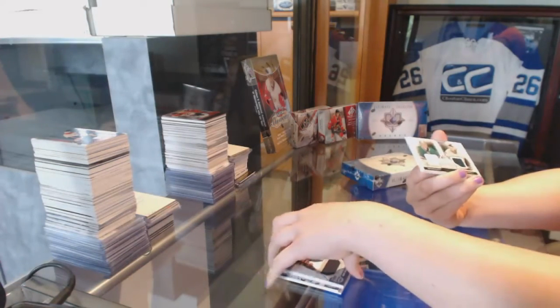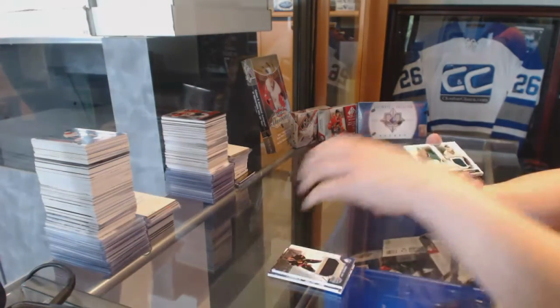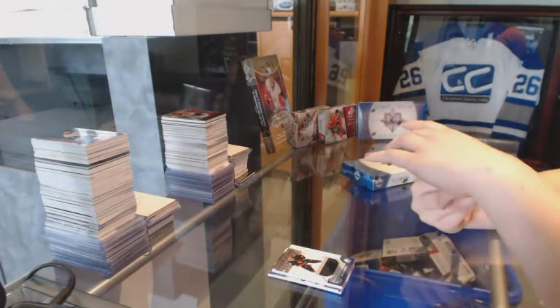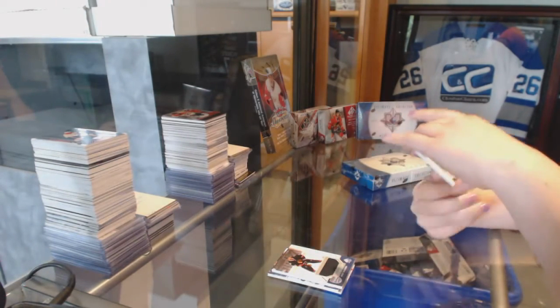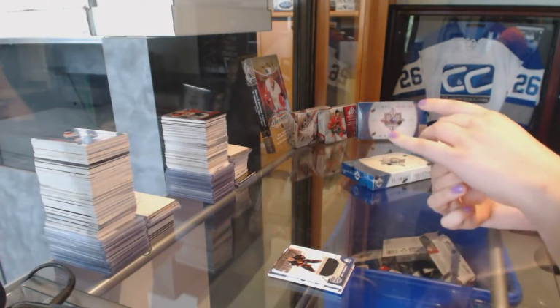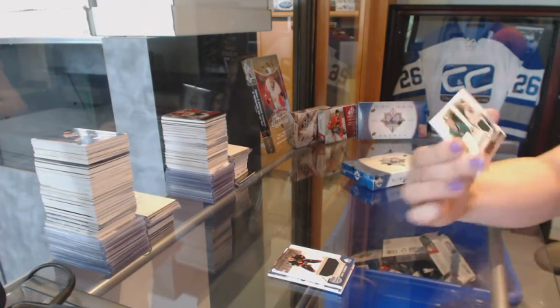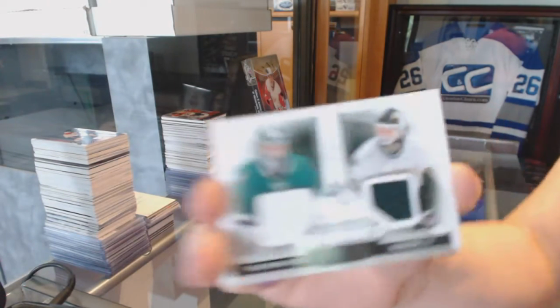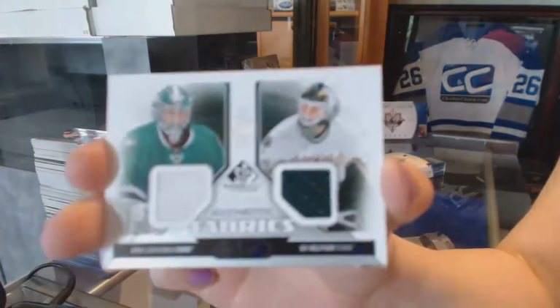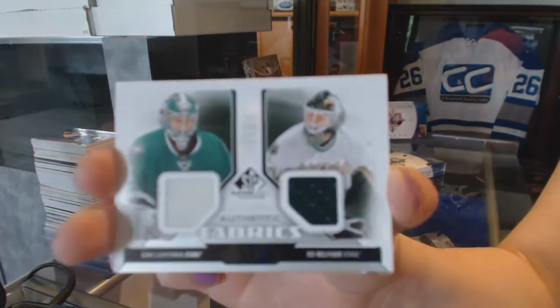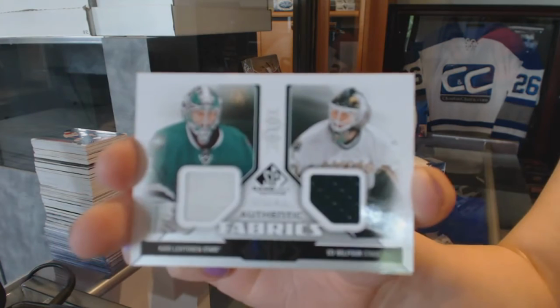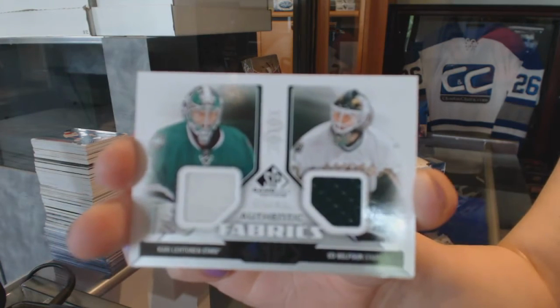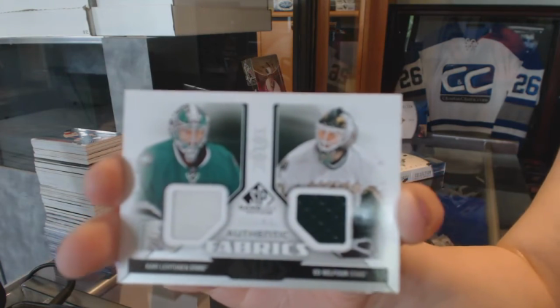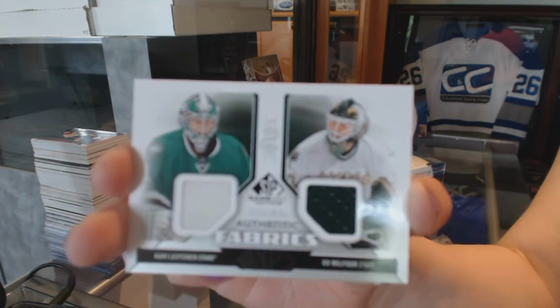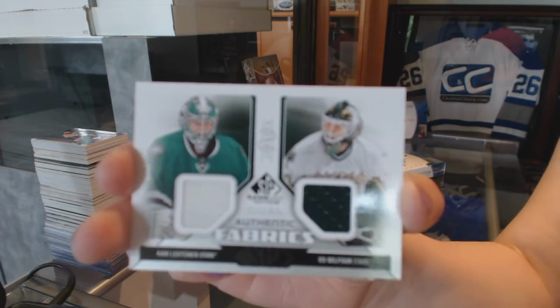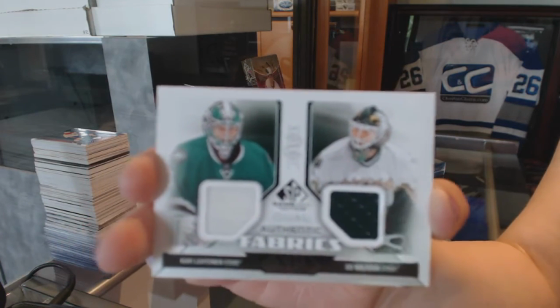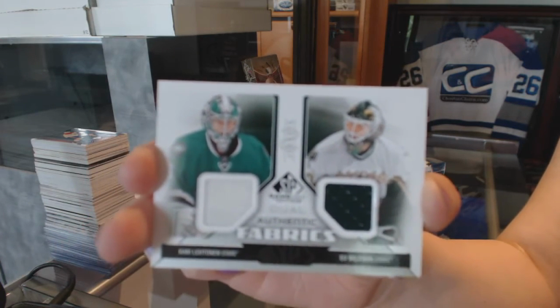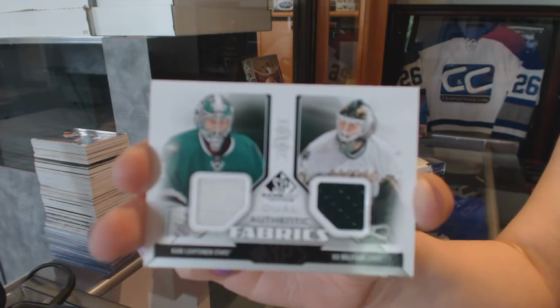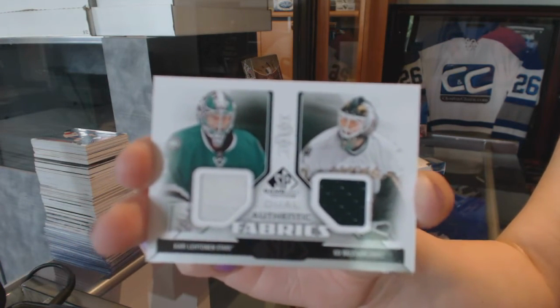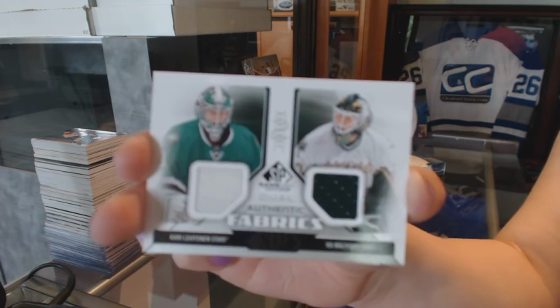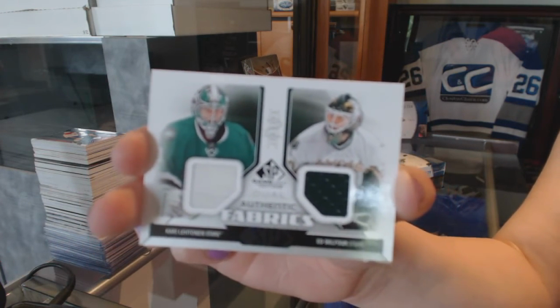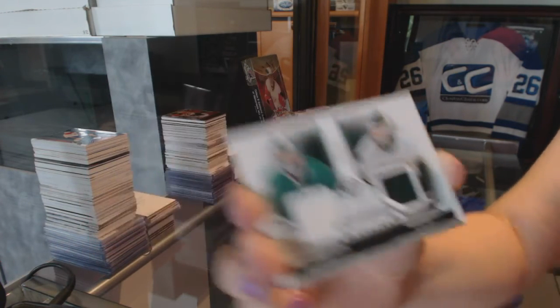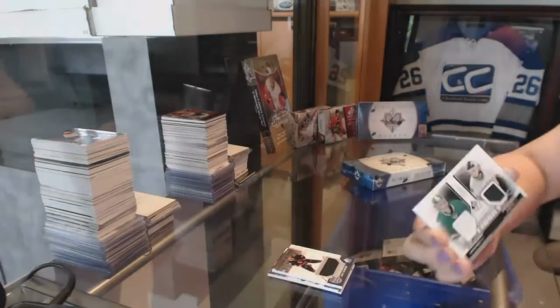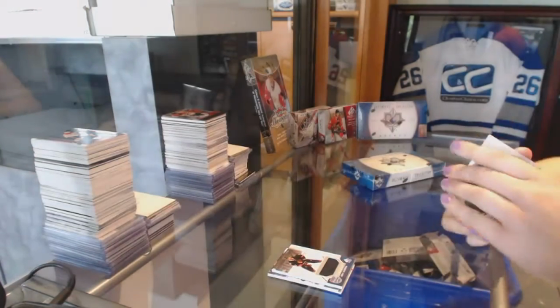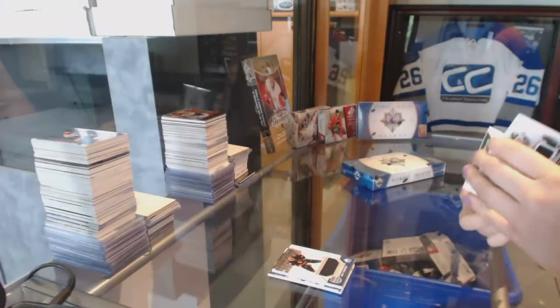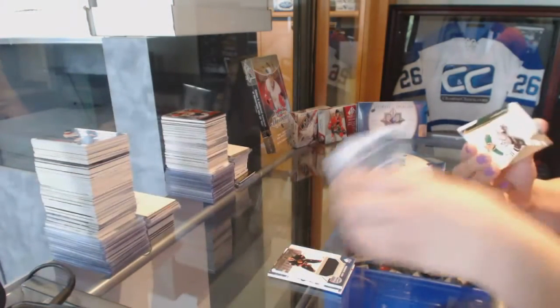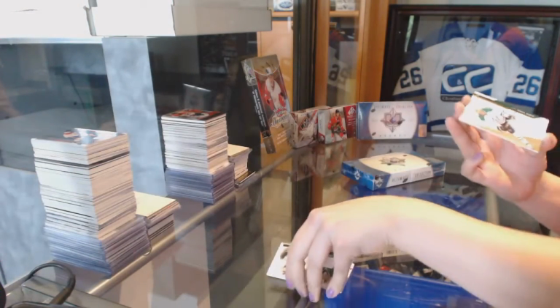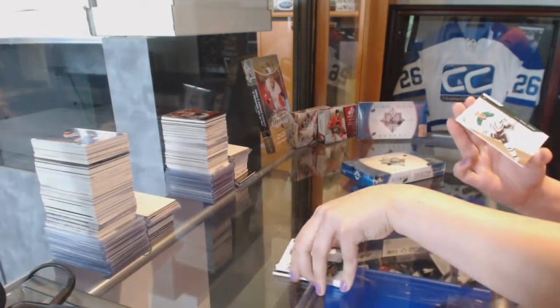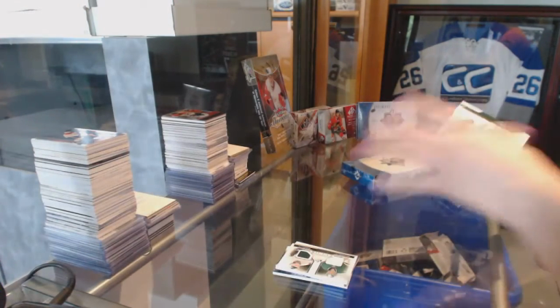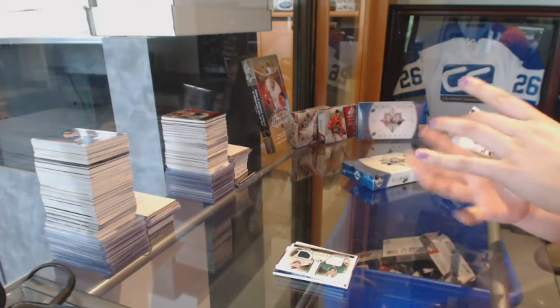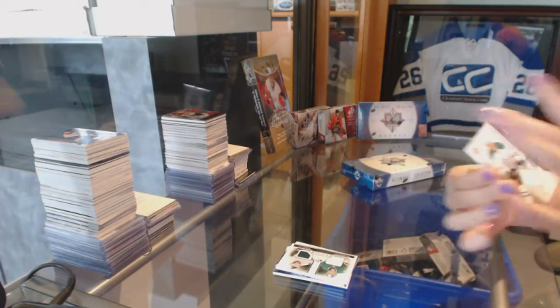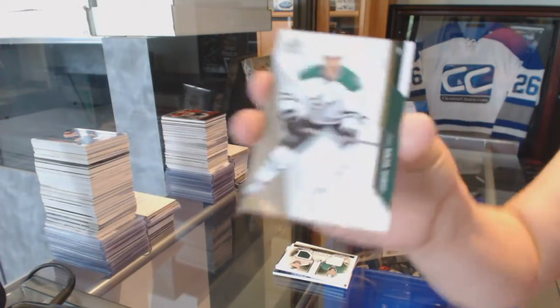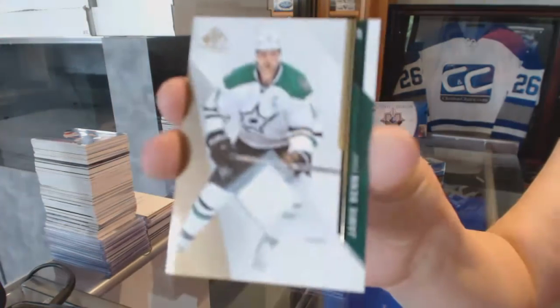We've got a dual jersey of Kari Lettinen and Ed Belfor, and a jersey of Jamie Benn.